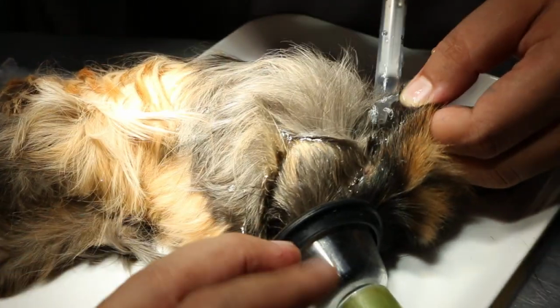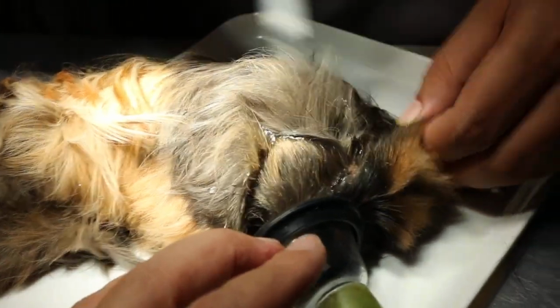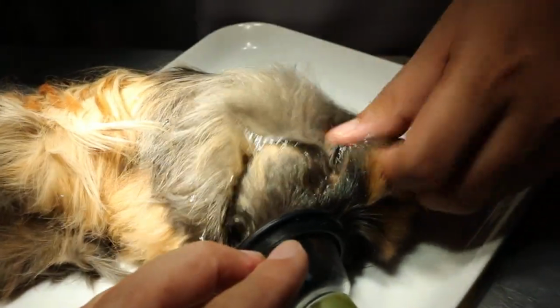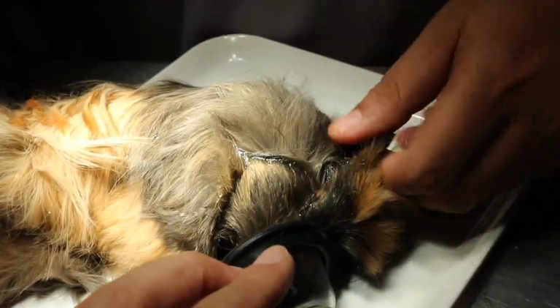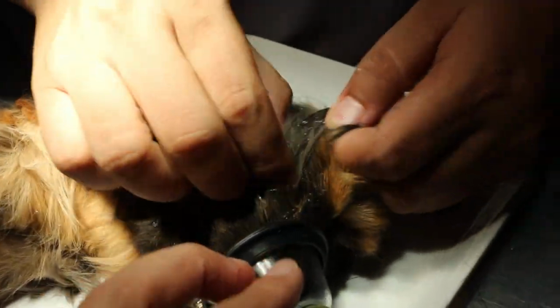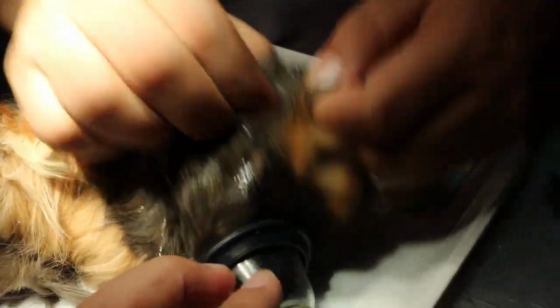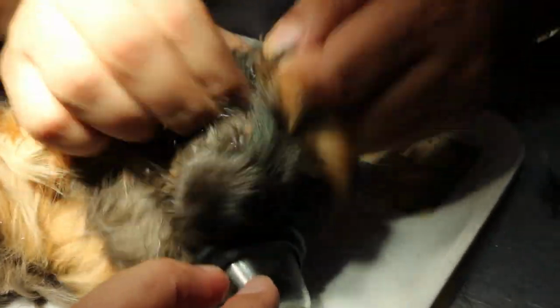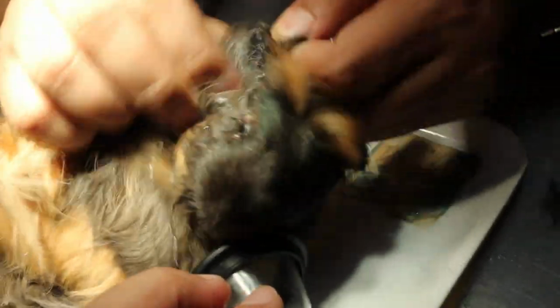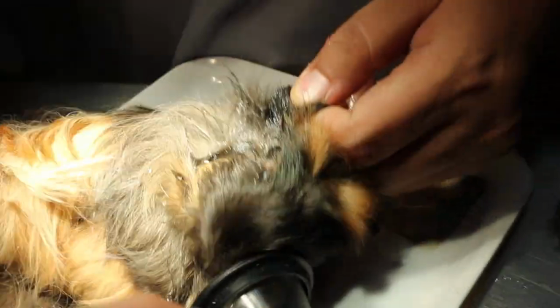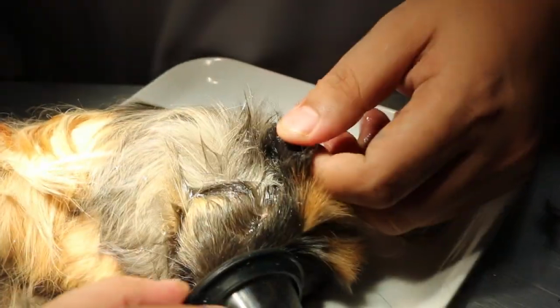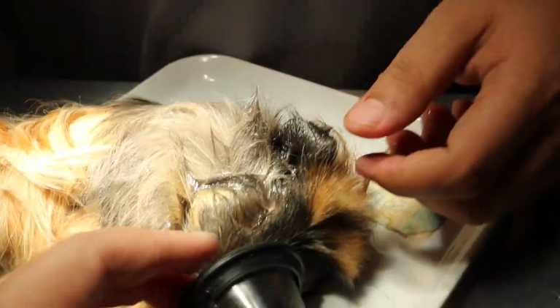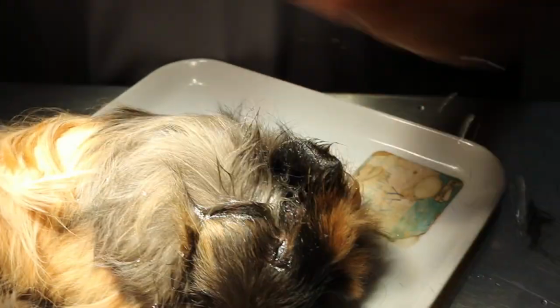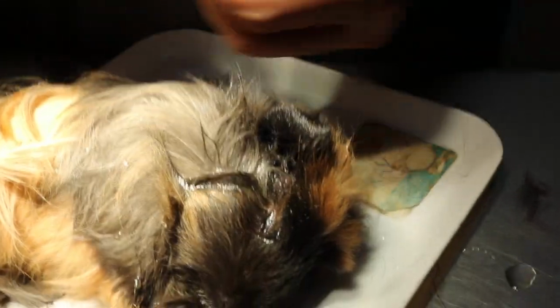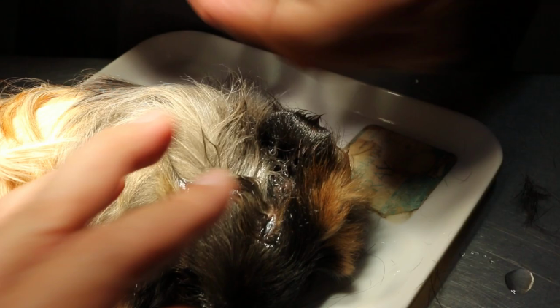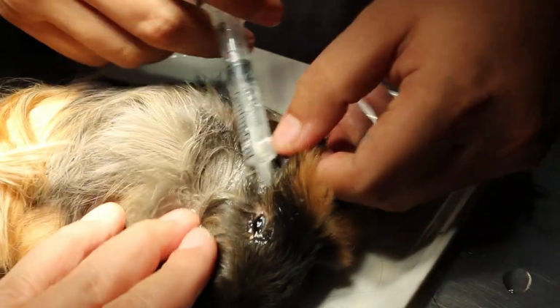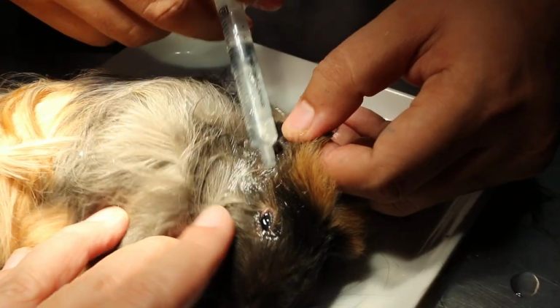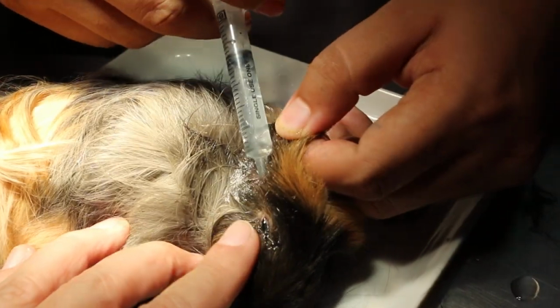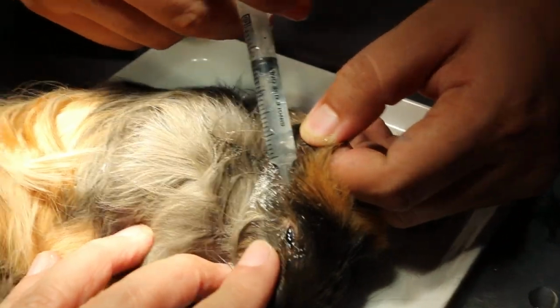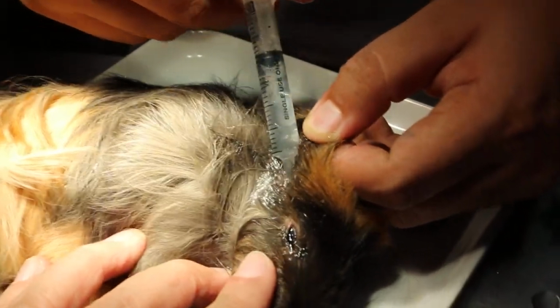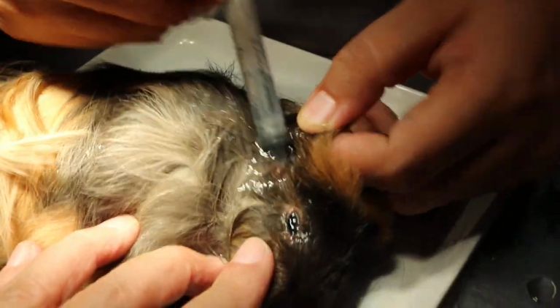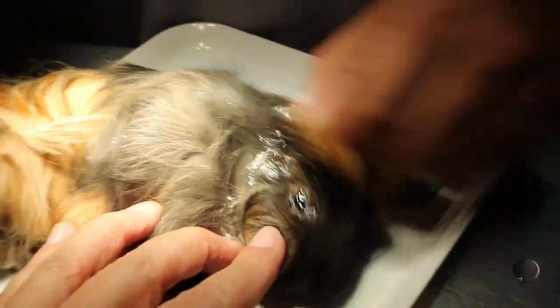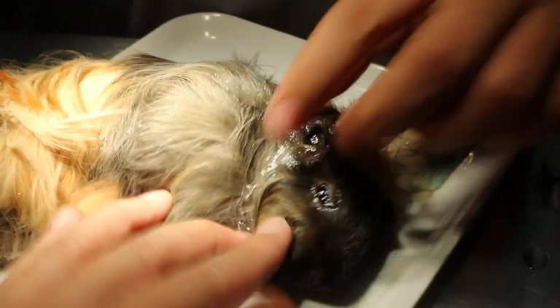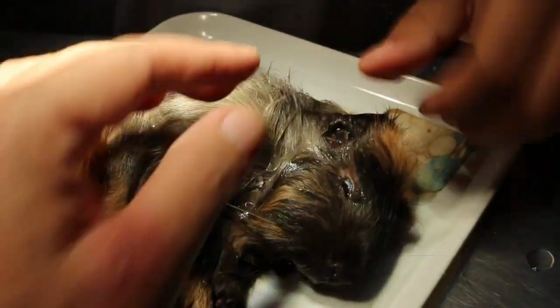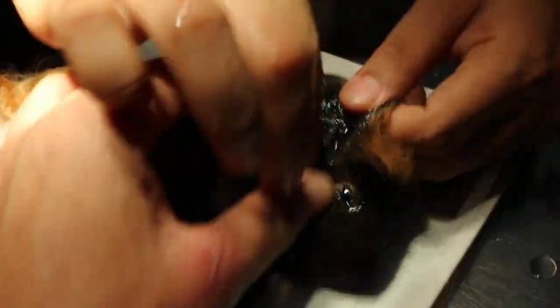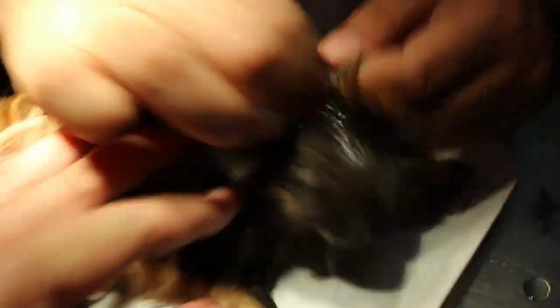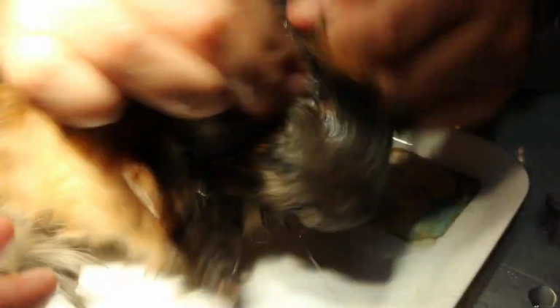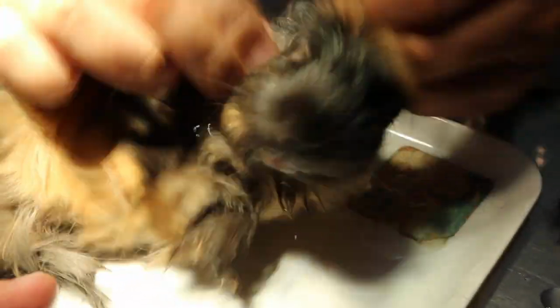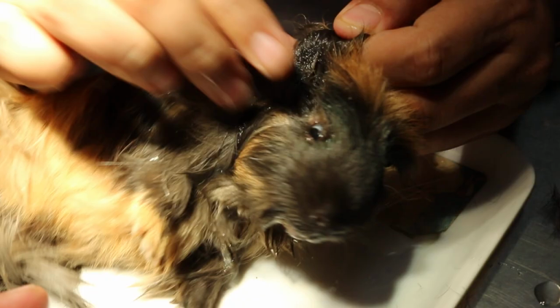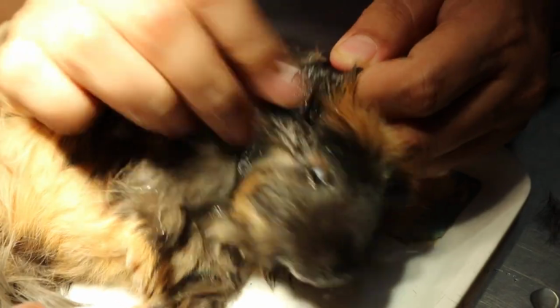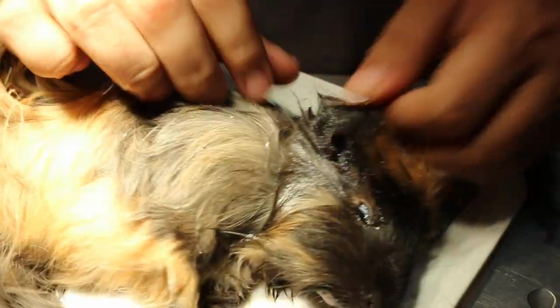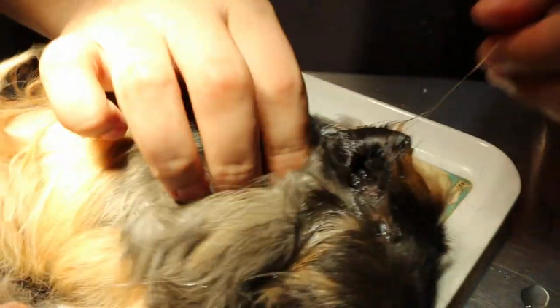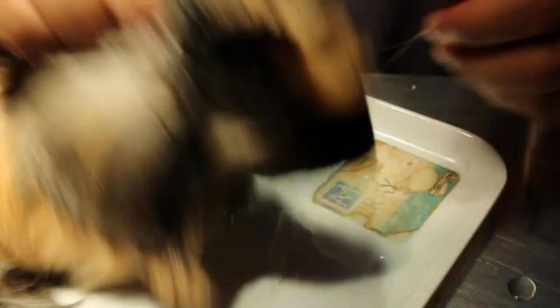We just clear the dirt — there's black dirt inside here. Cut down already. Massage the canal here, then the other ear.